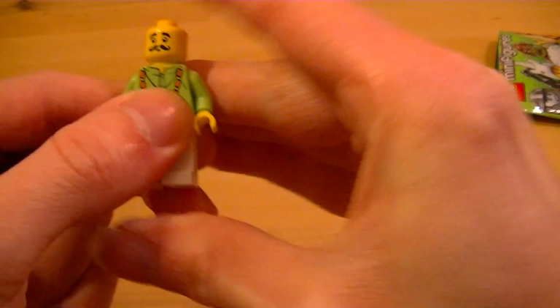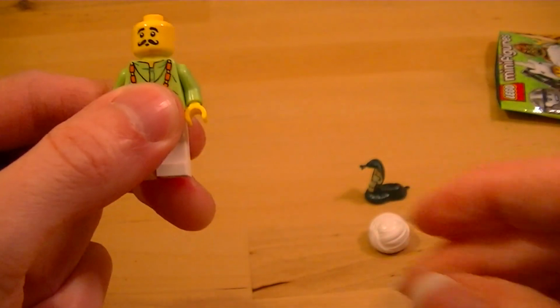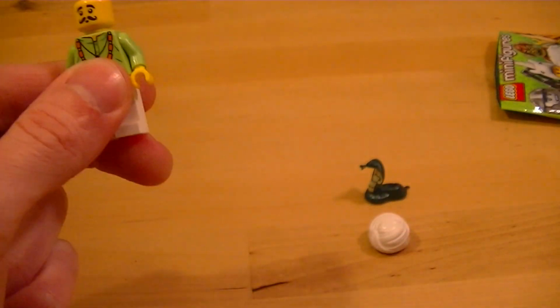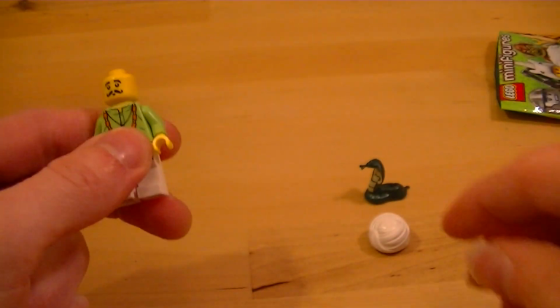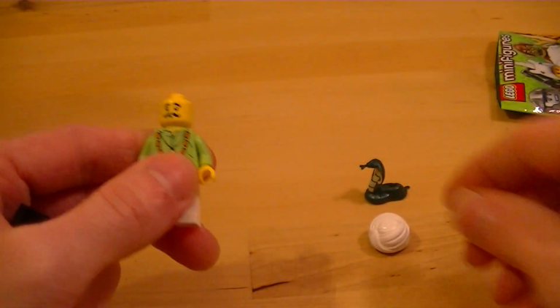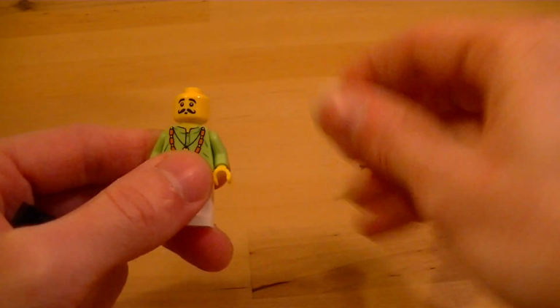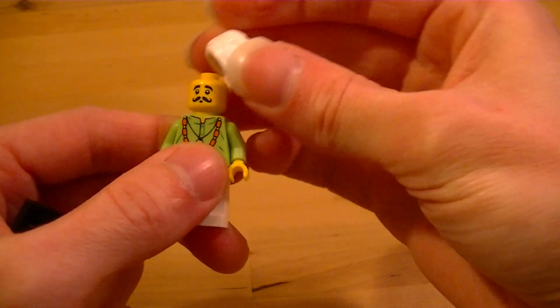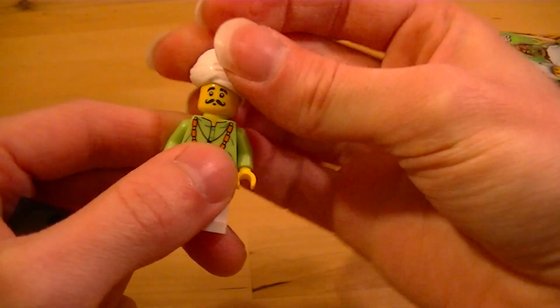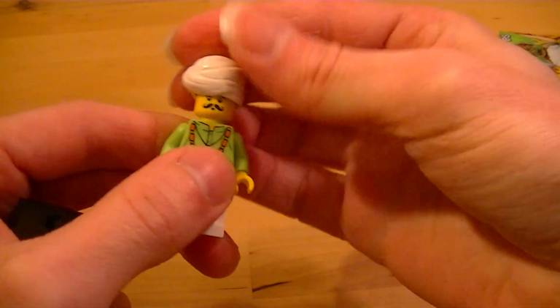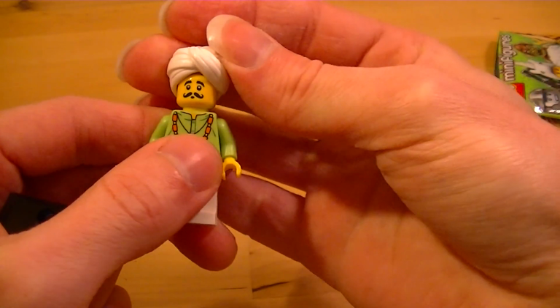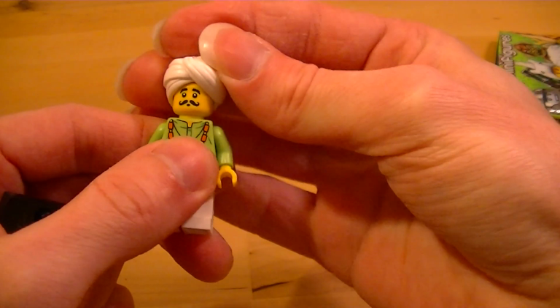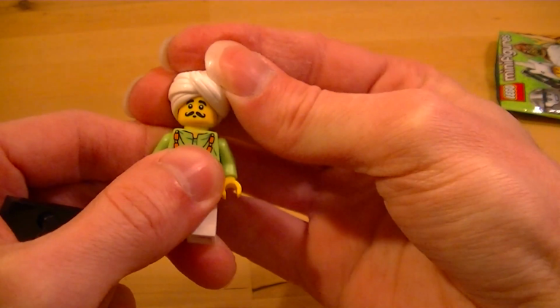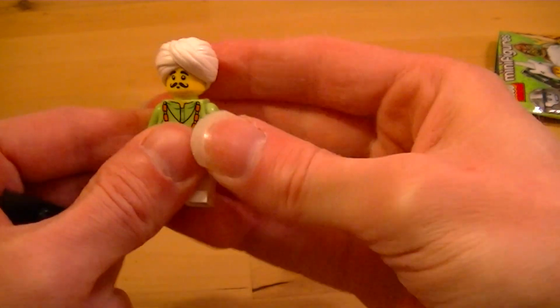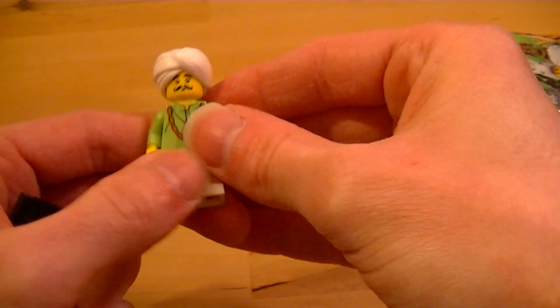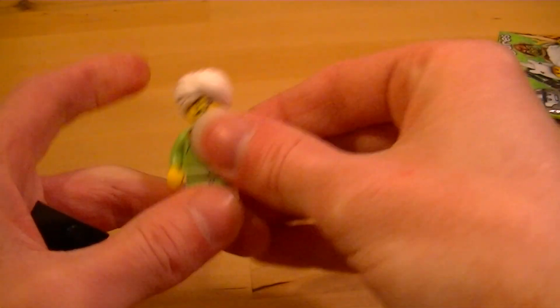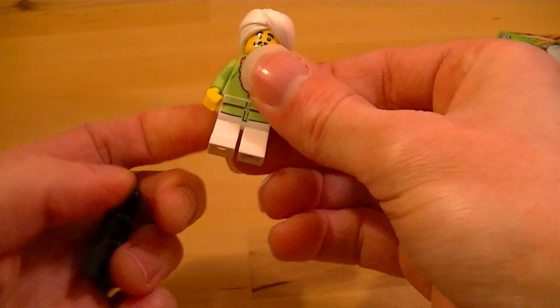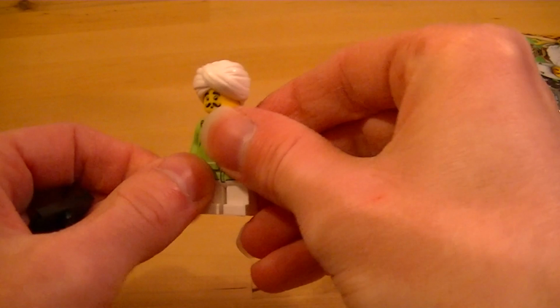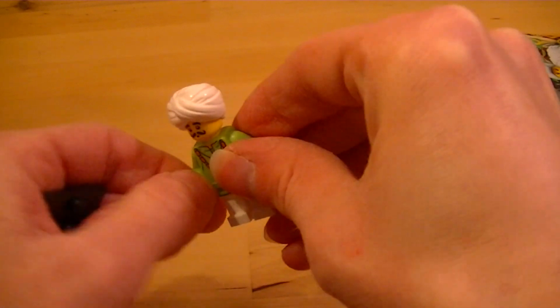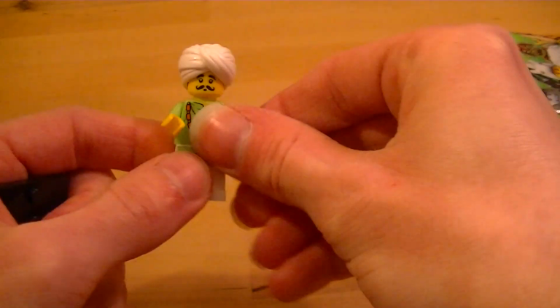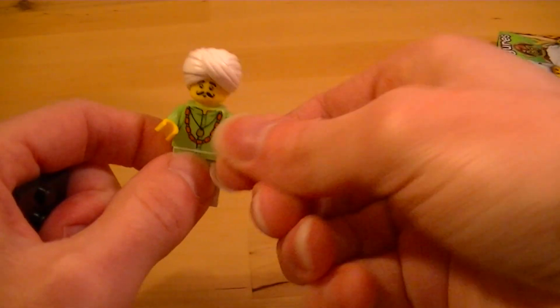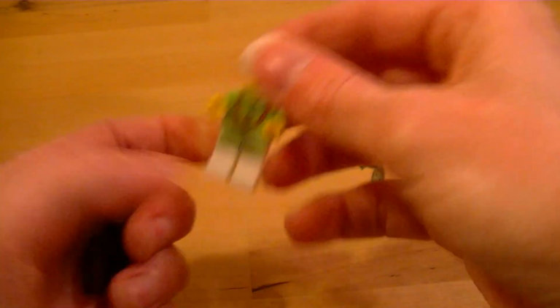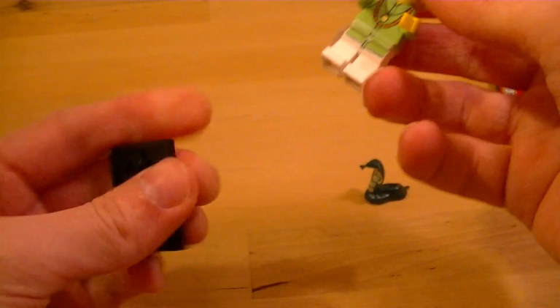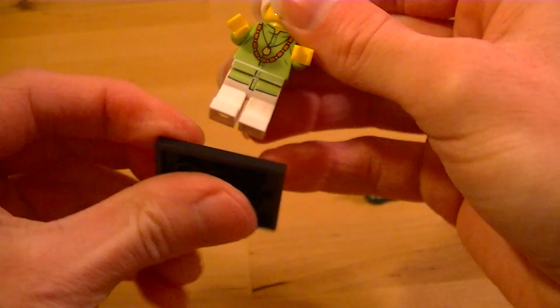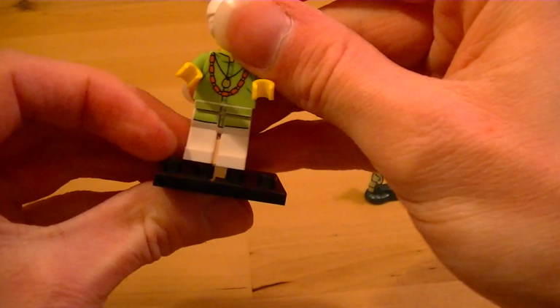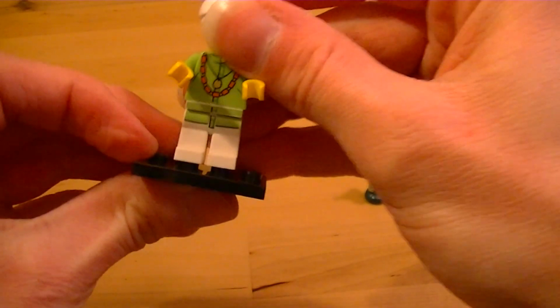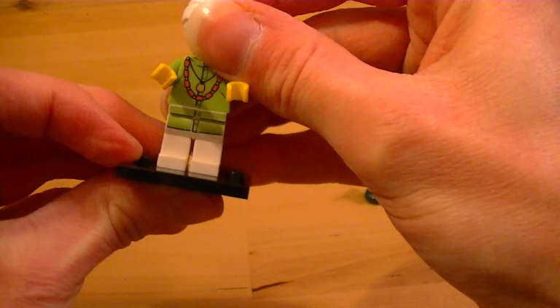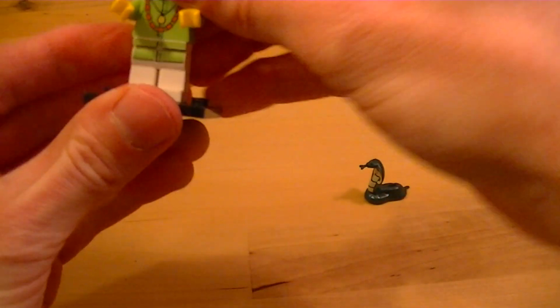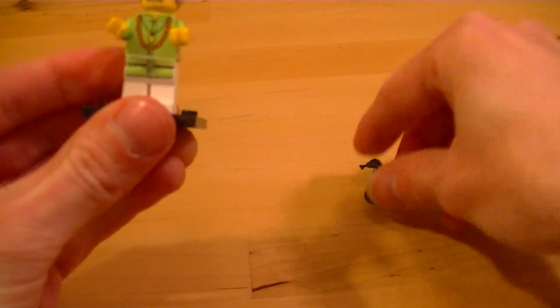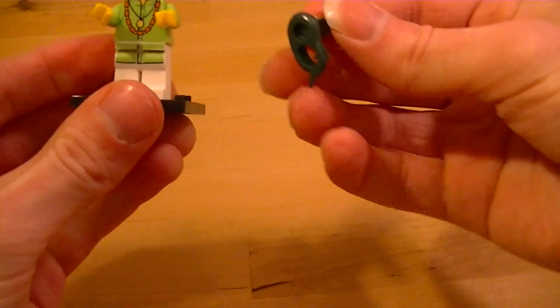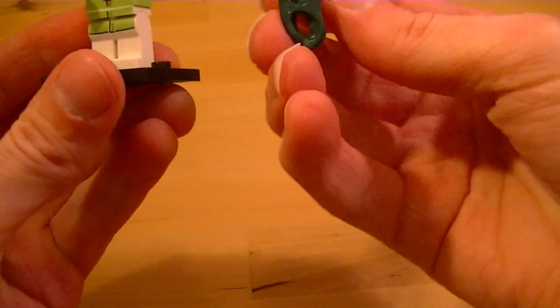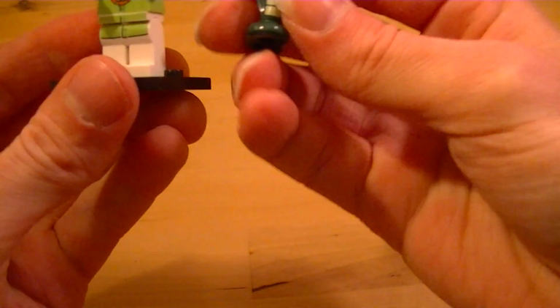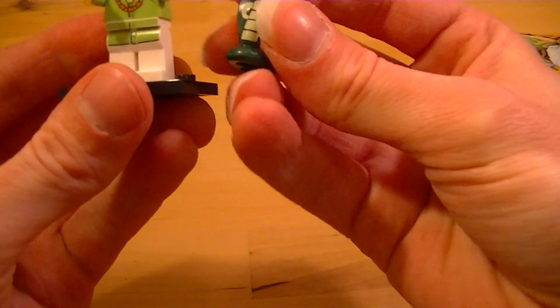A mustachioed gentleman with a turban and a couple of accessories. He needs a snake to charm — that's a cobra.